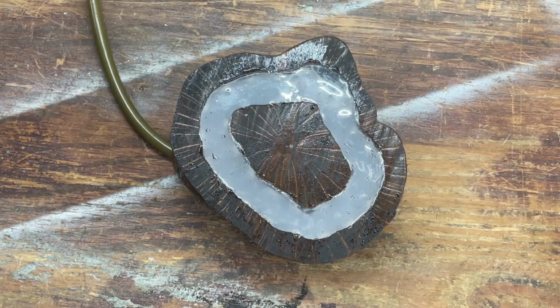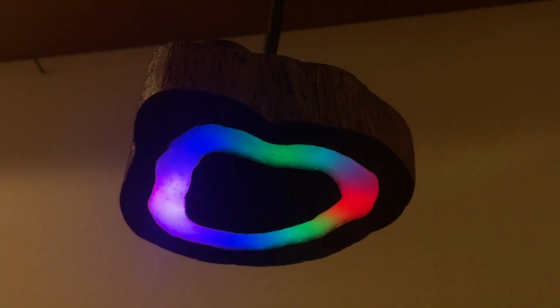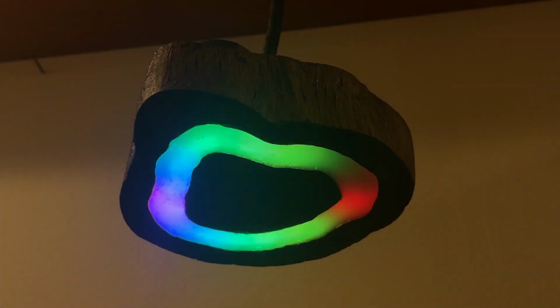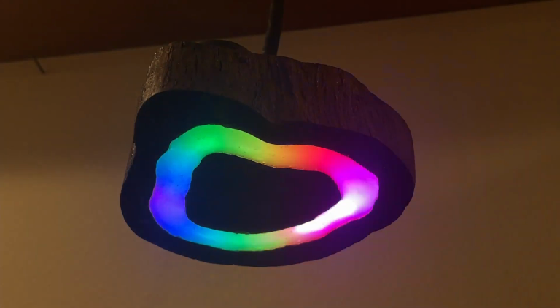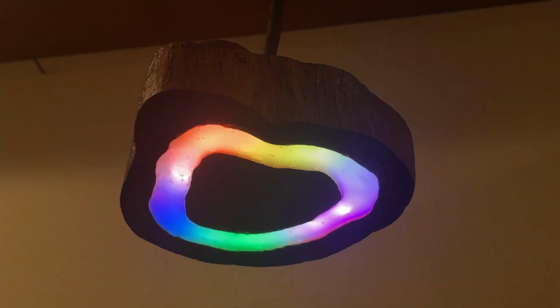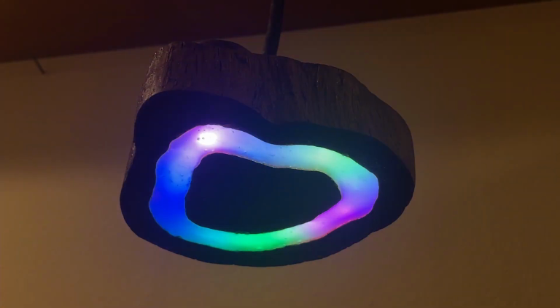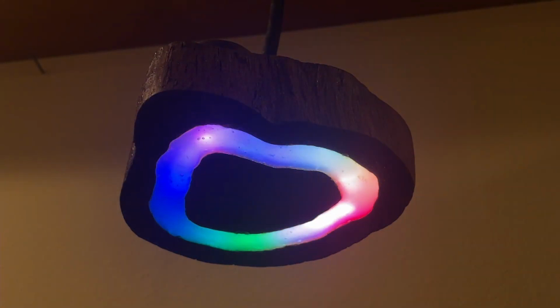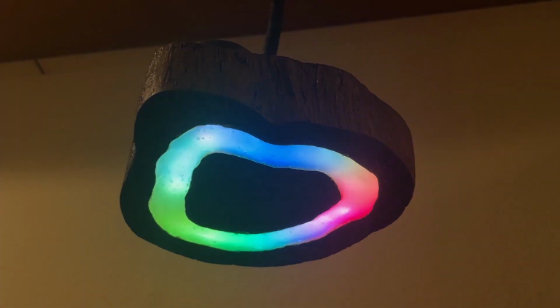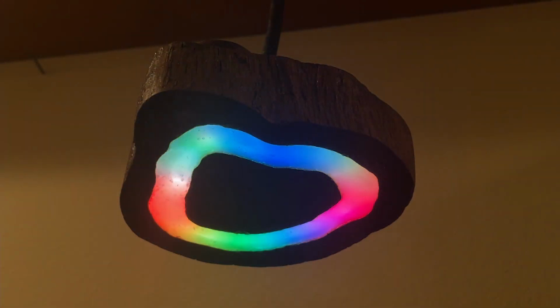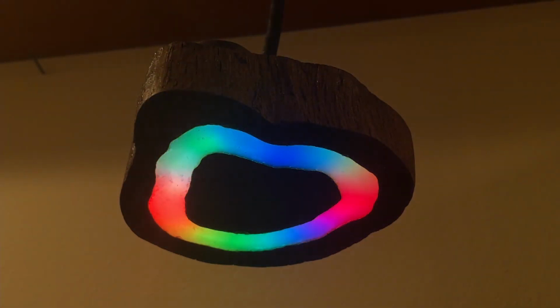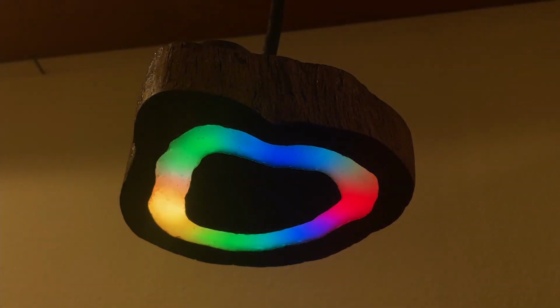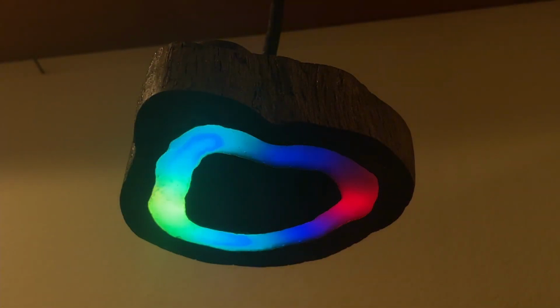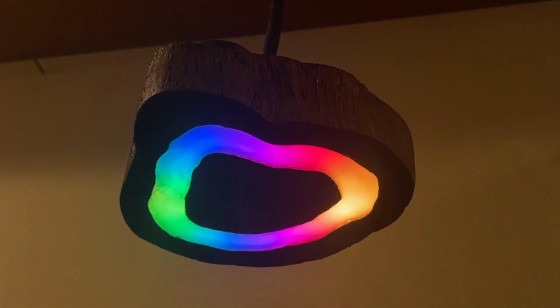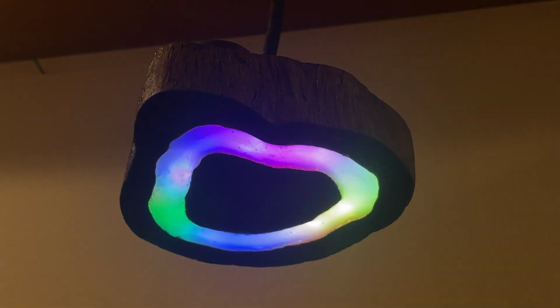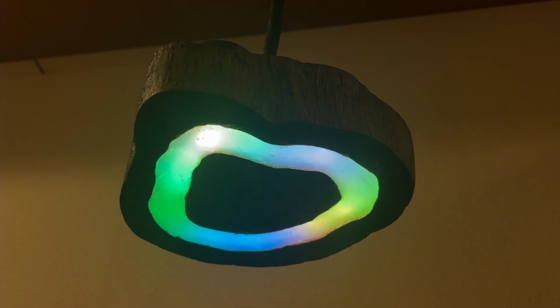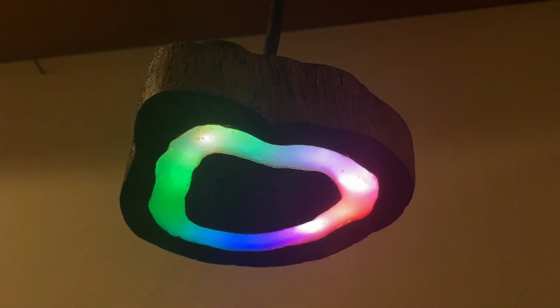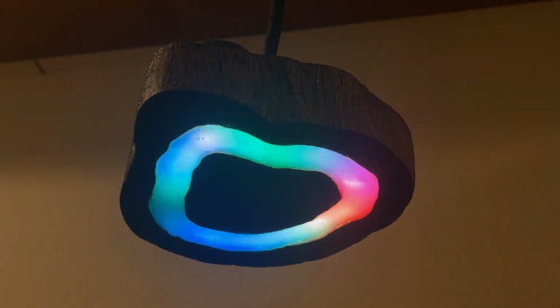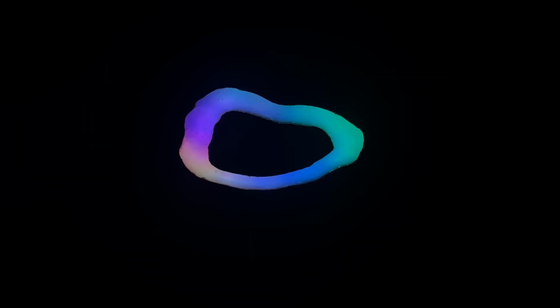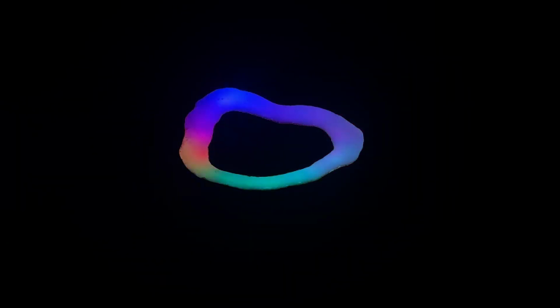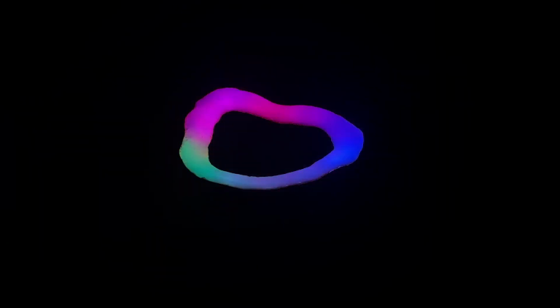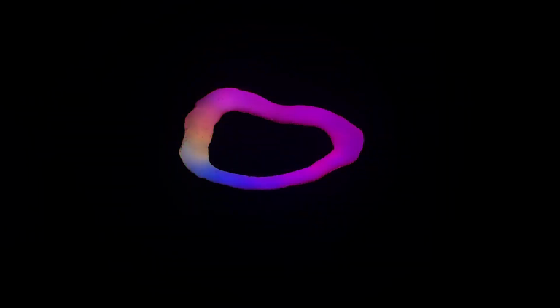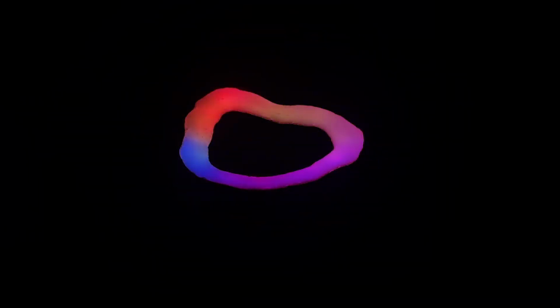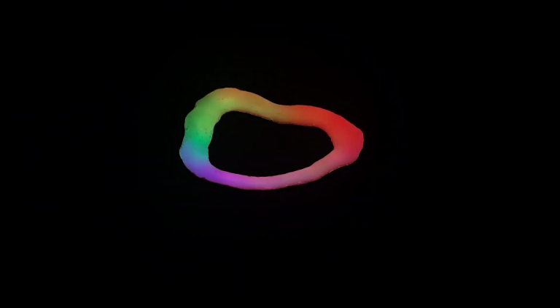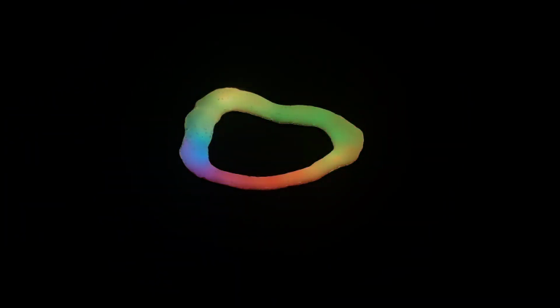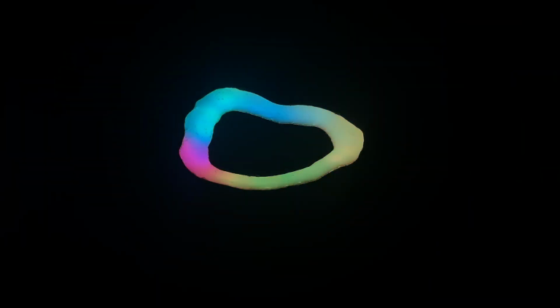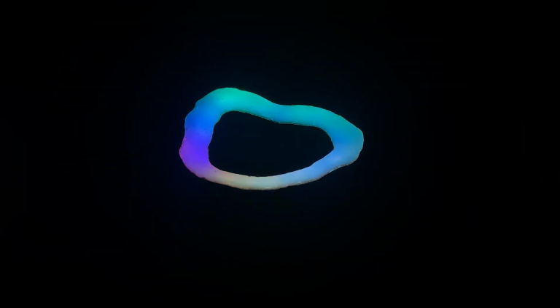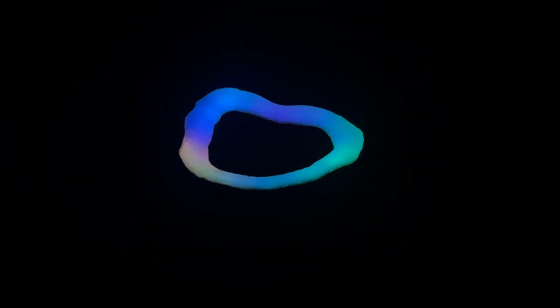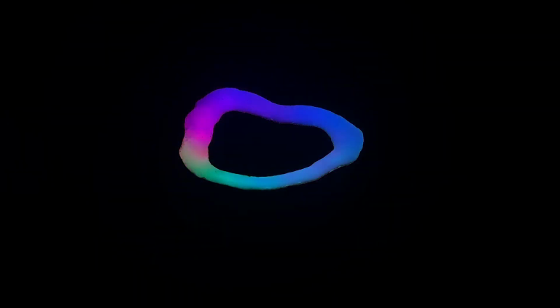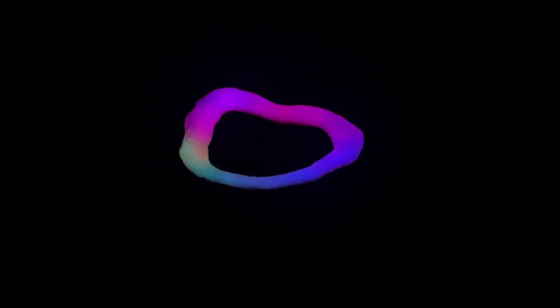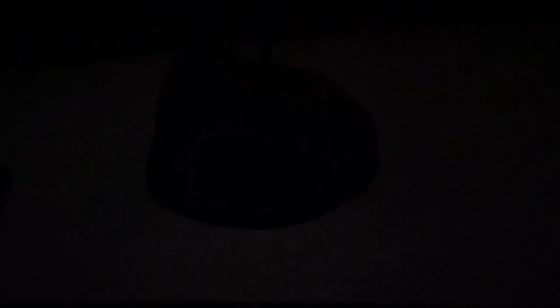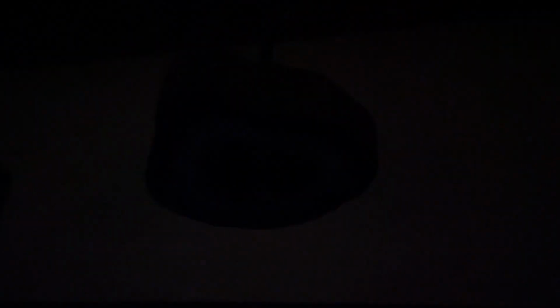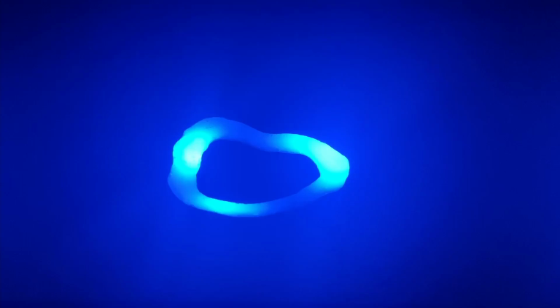So those are my tips for using hot glue in your projects for LED light diffusion. I'd love to see your comments for feedback on how it works for you, or if you have anything else you'd like to add.